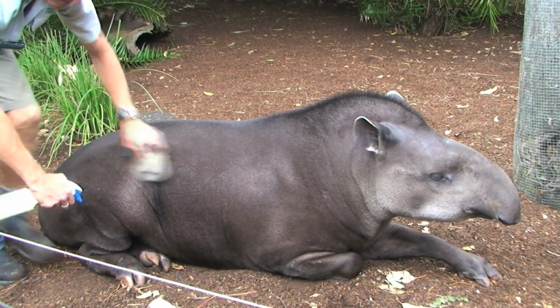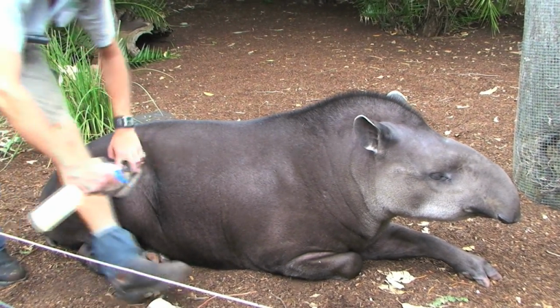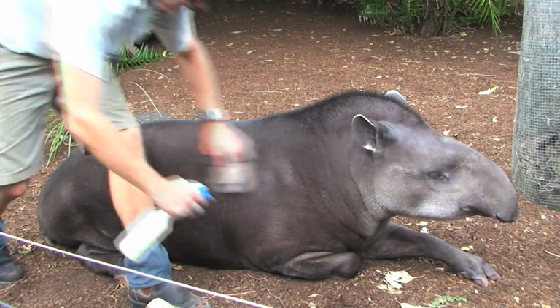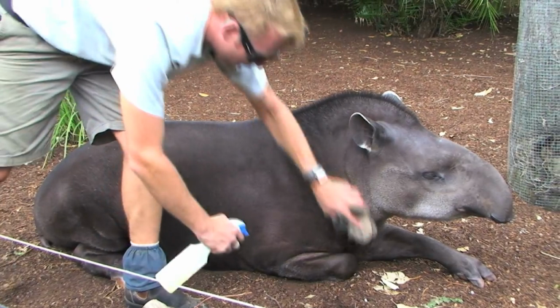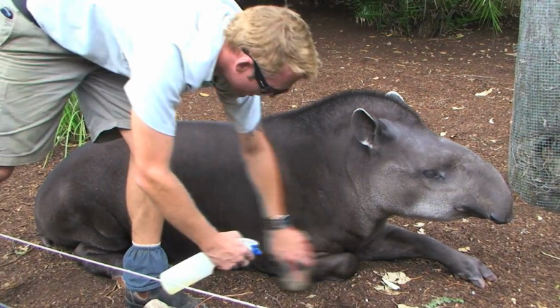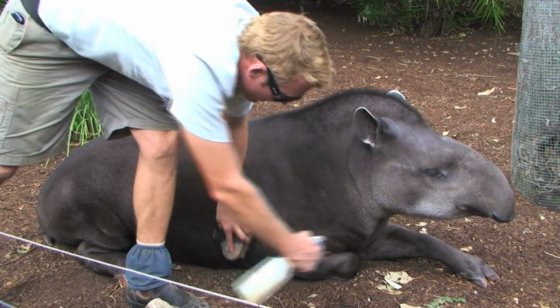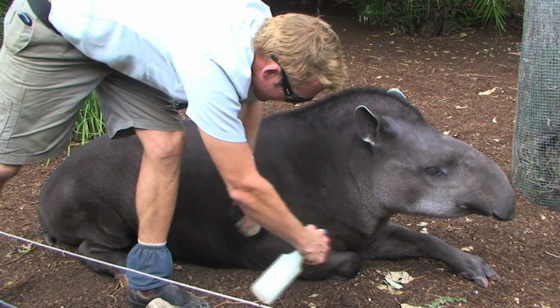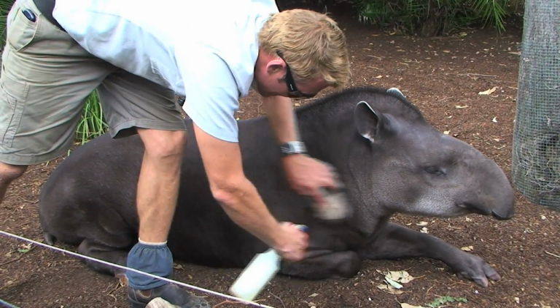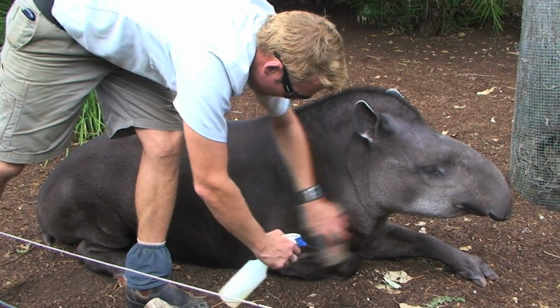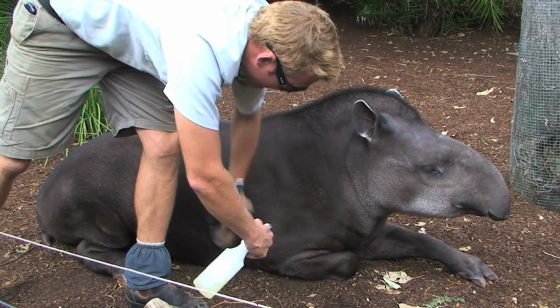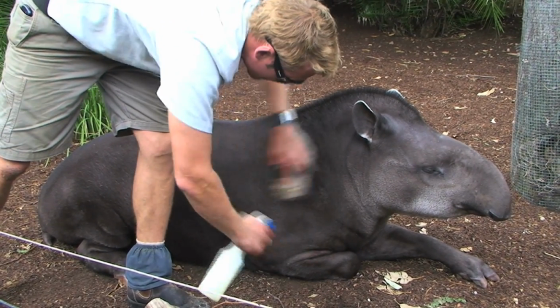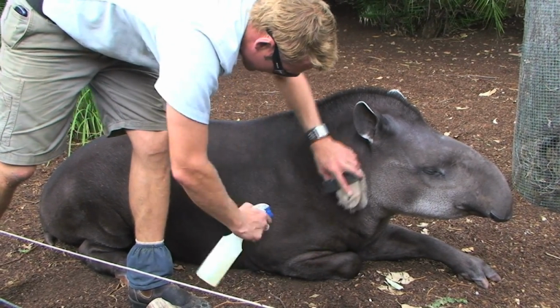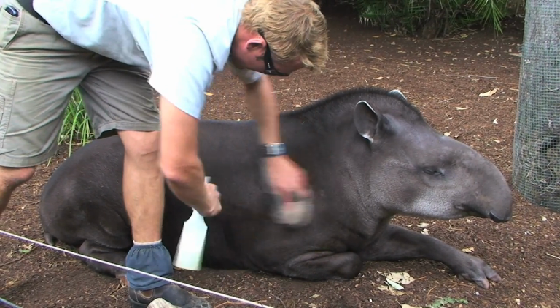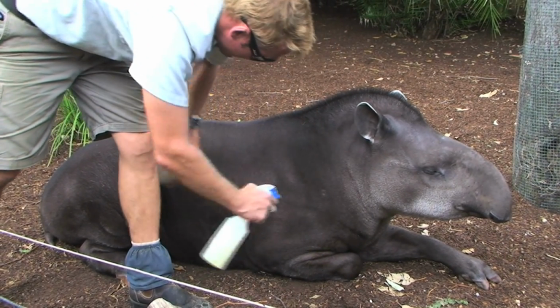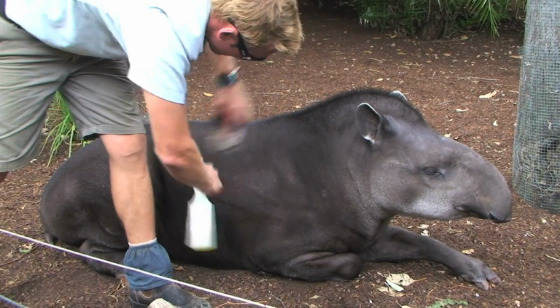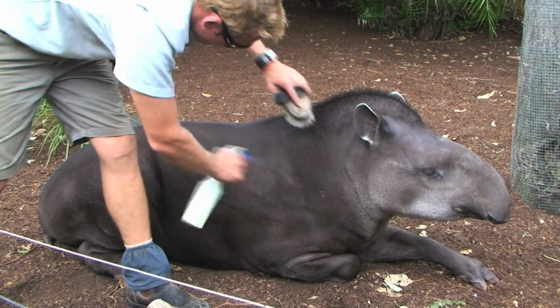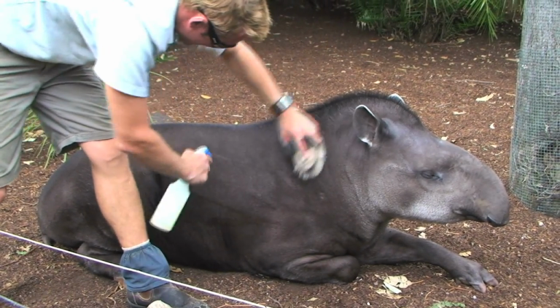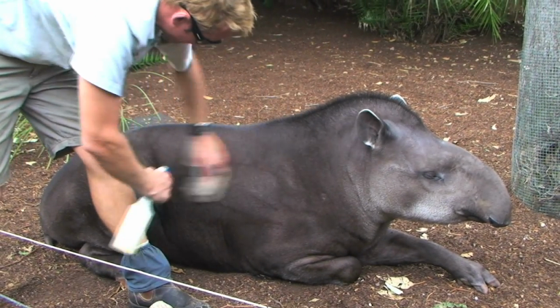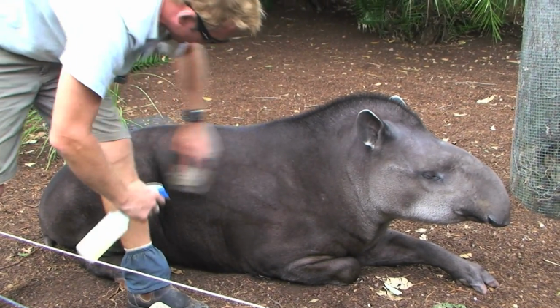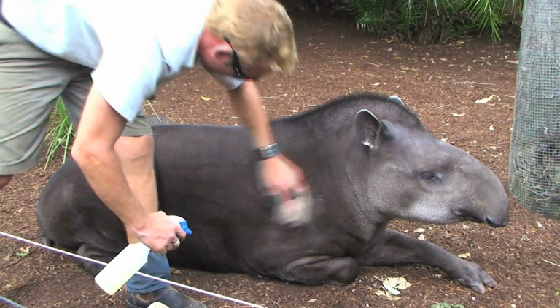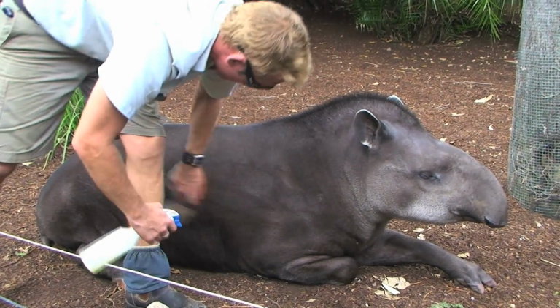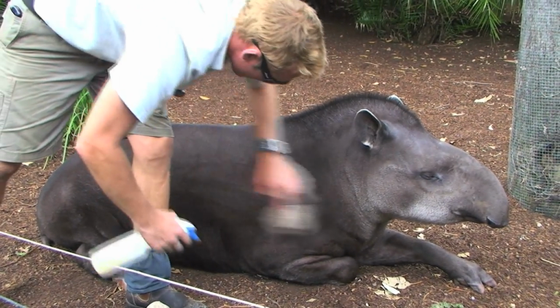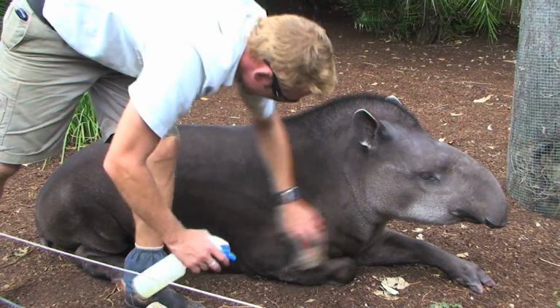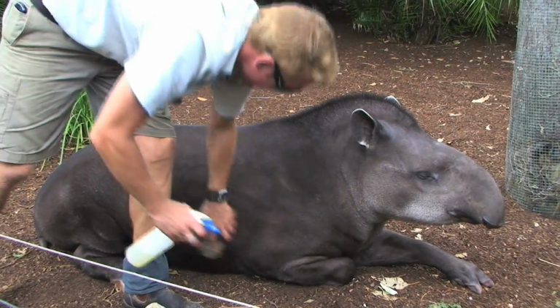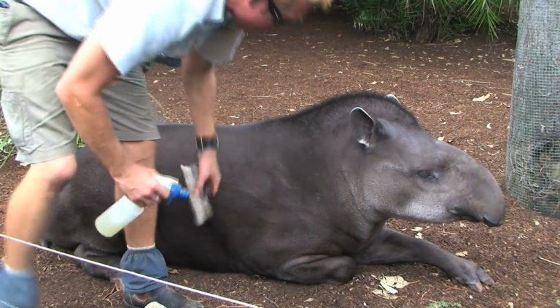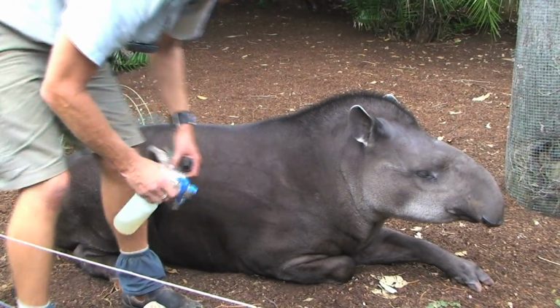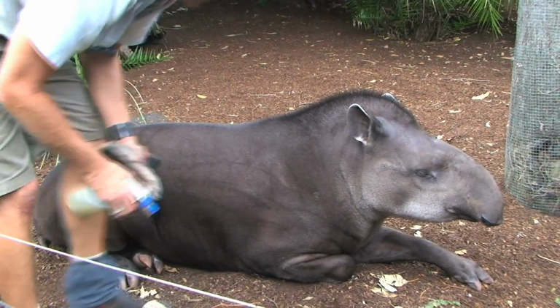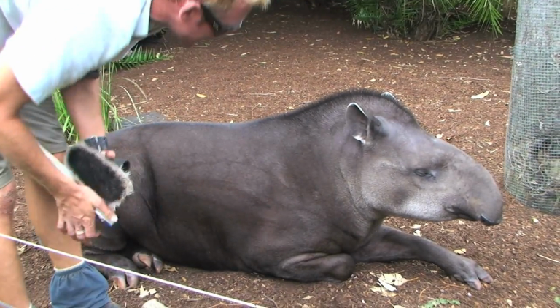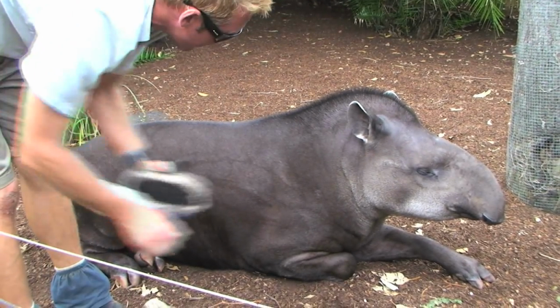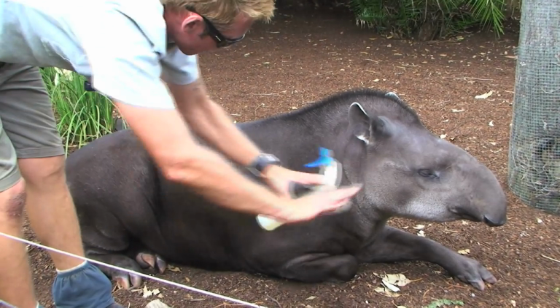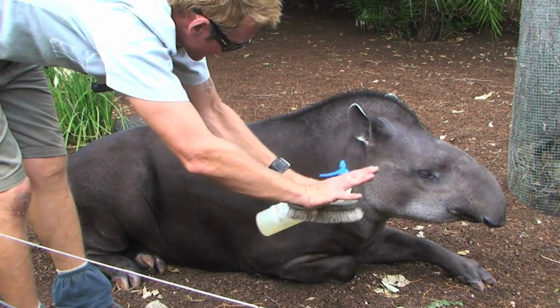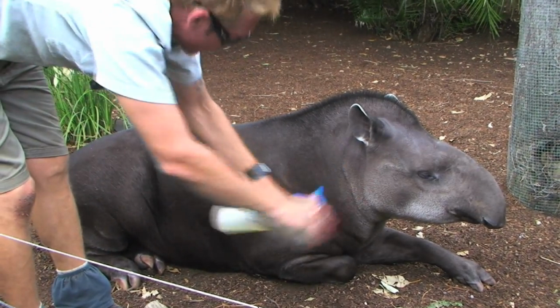Good girl — one last foot. One last foot, Tiki — that's my girl. And Tiki, we're going to say finish now.